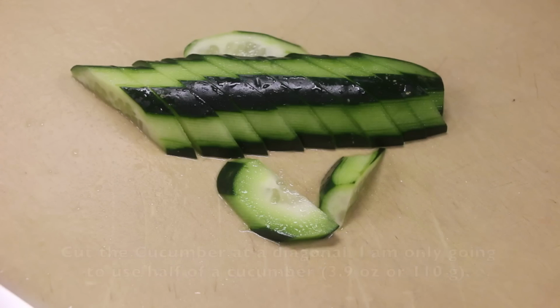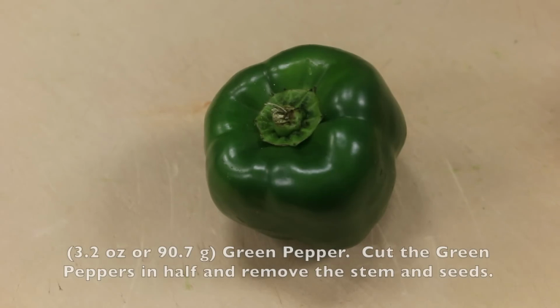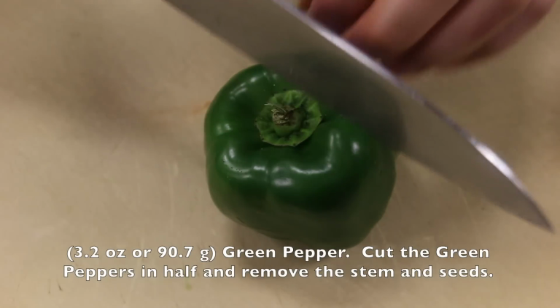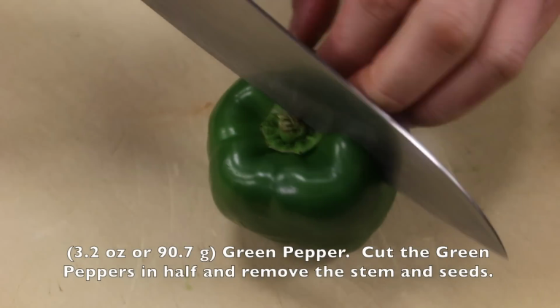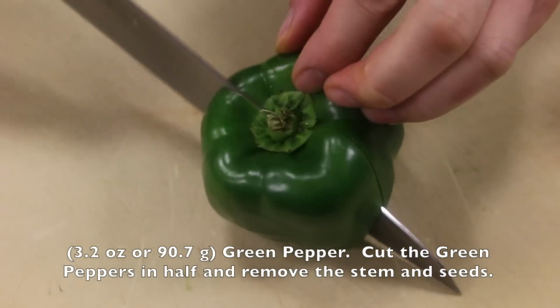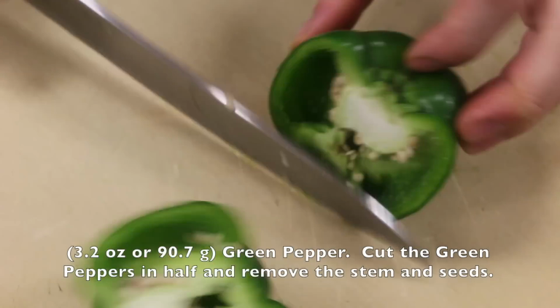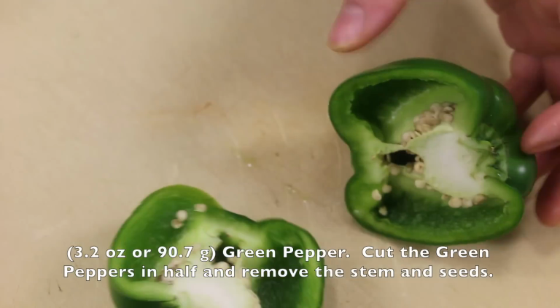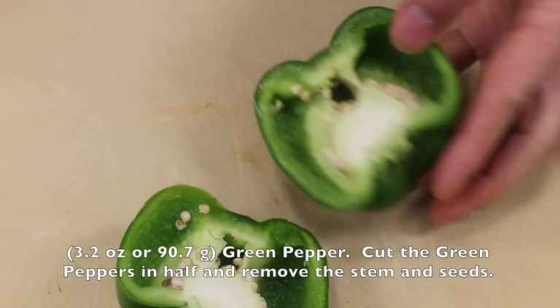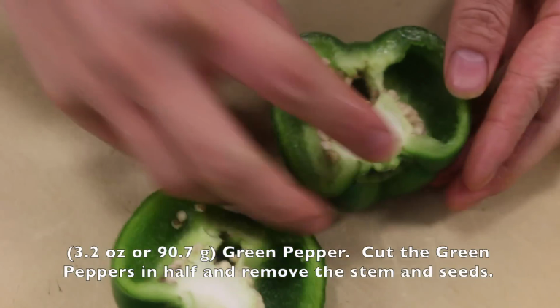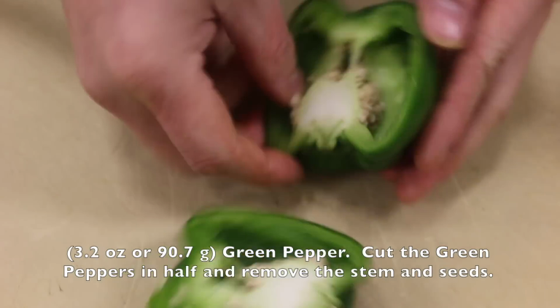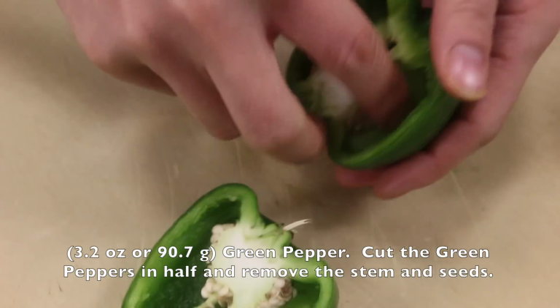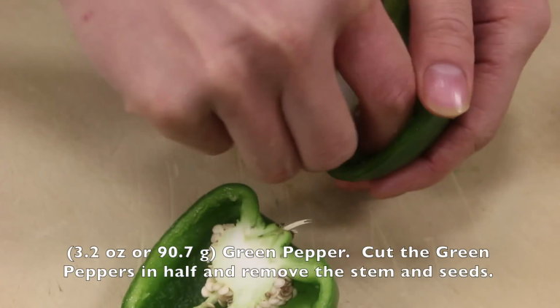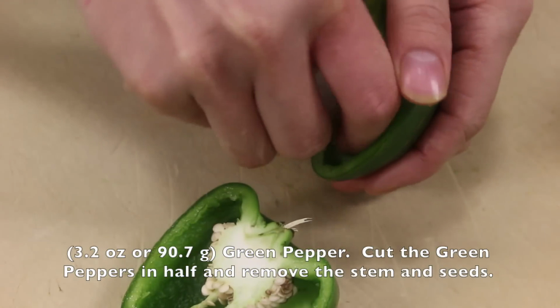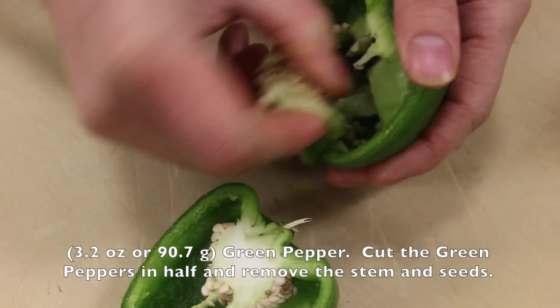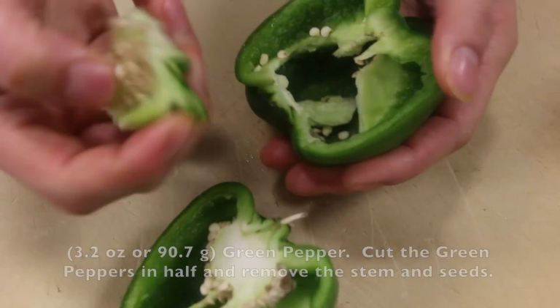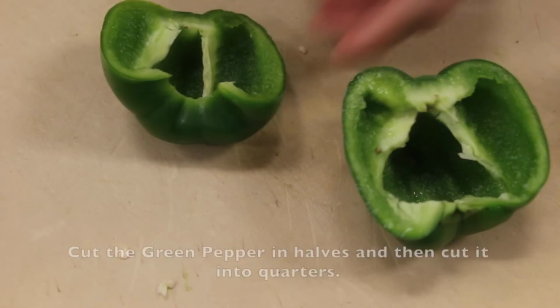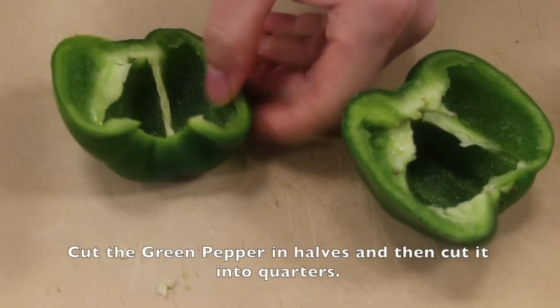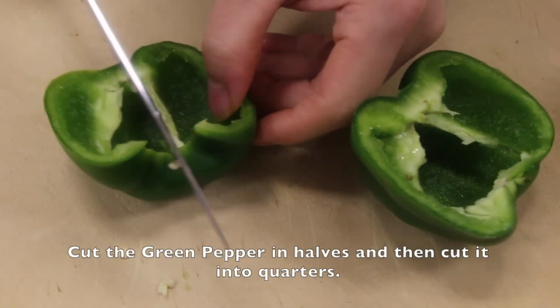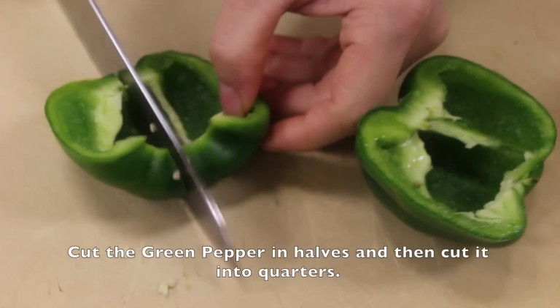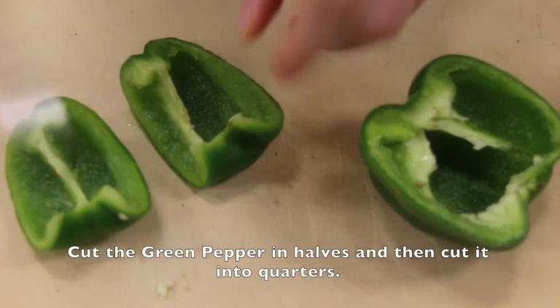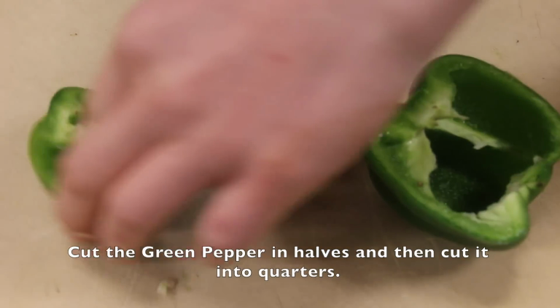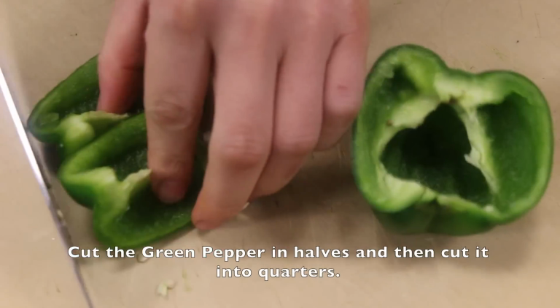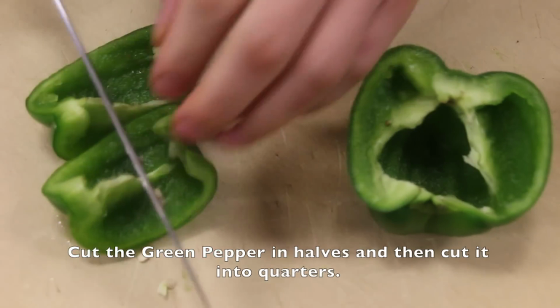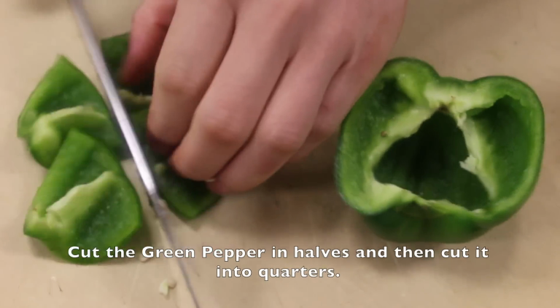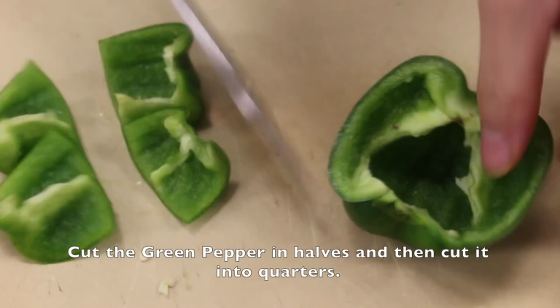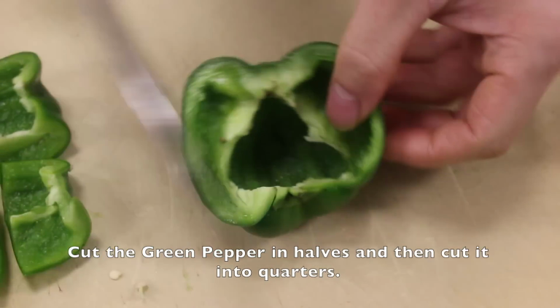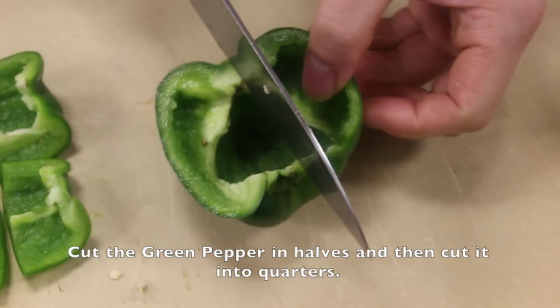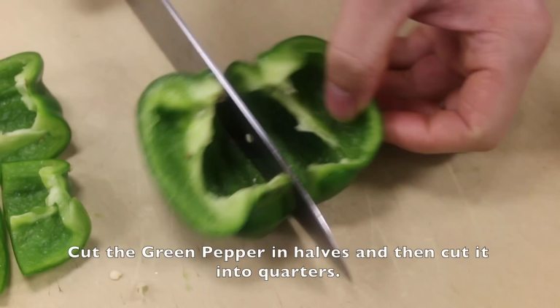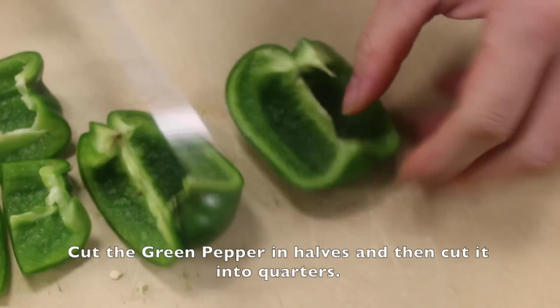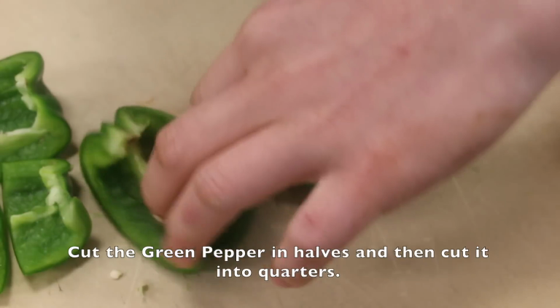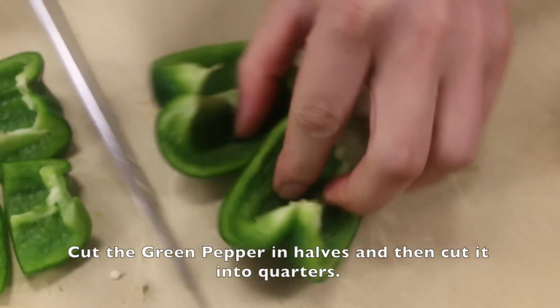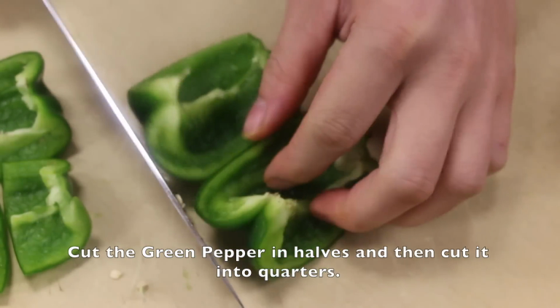Cut the green peppers in half and remove the stems and the seeds. Here I only have 3.2 oz or 90.7 grams. Cut the green pepper in halves then cut it into quarters.